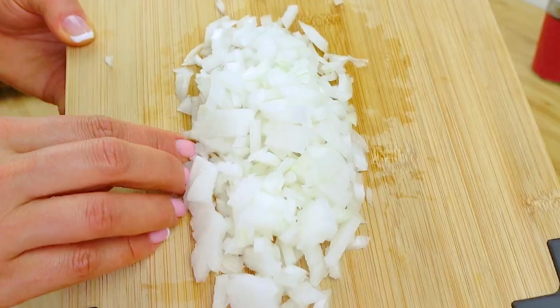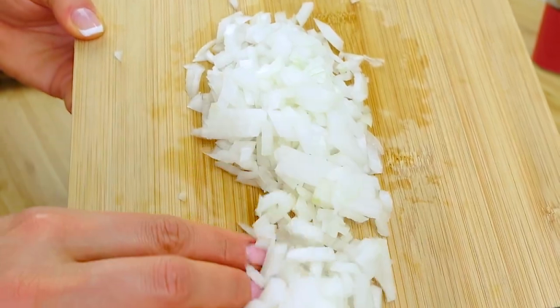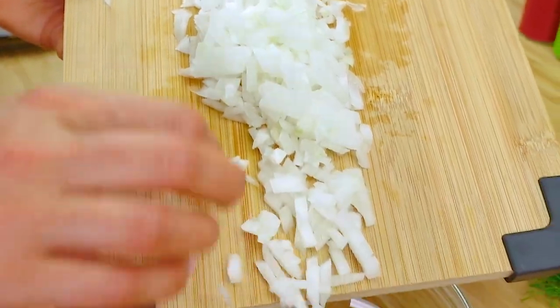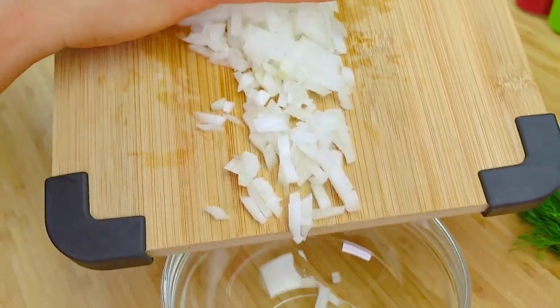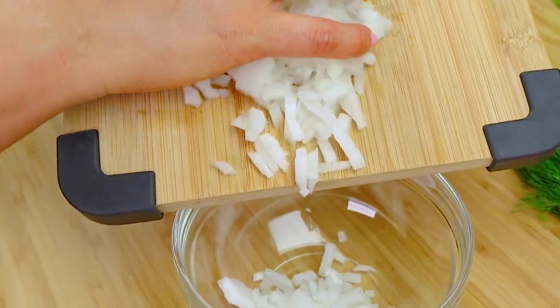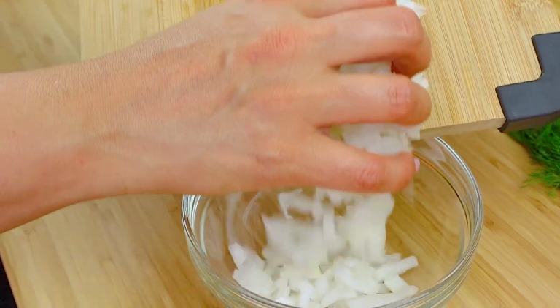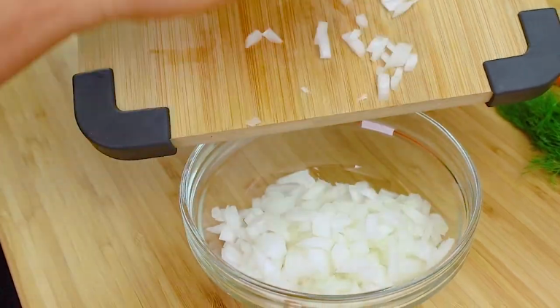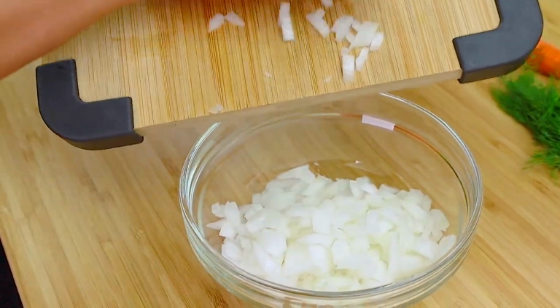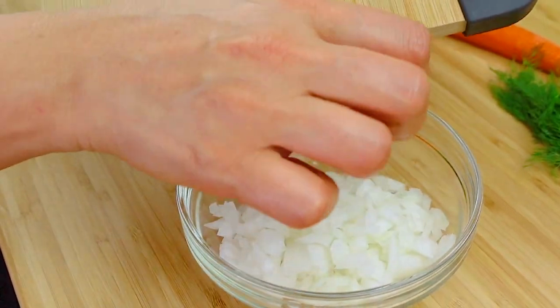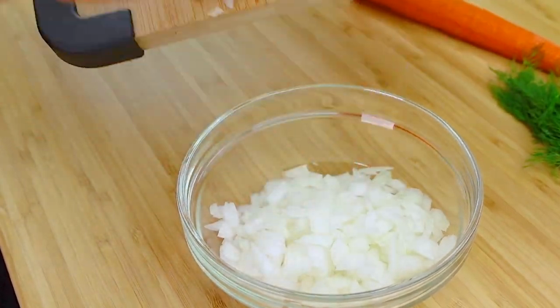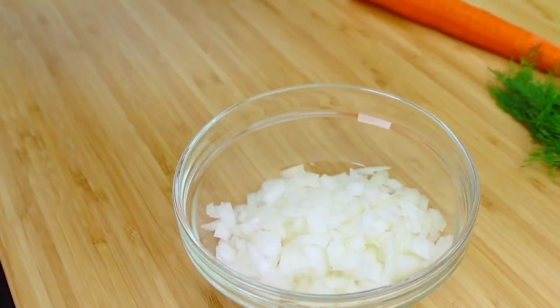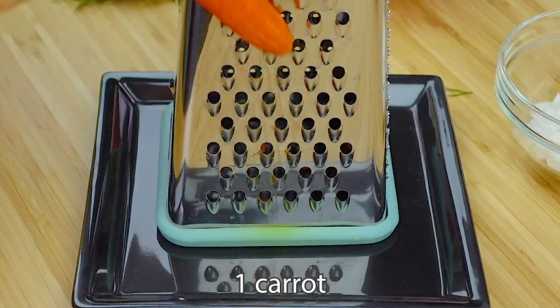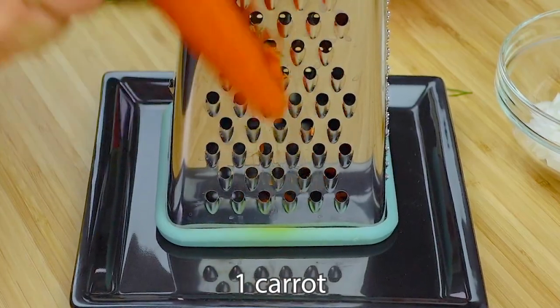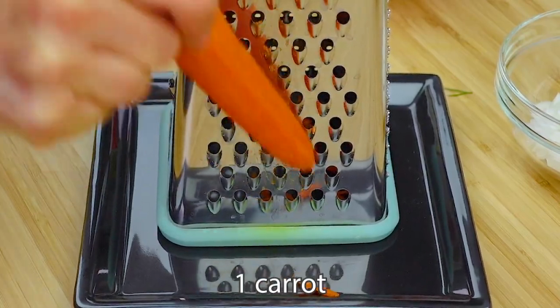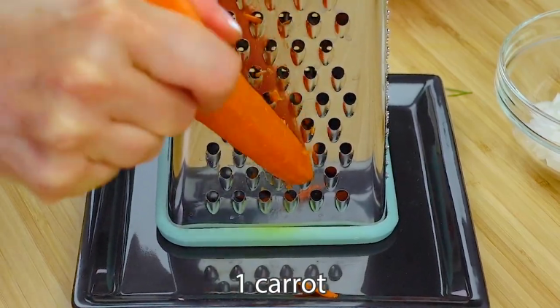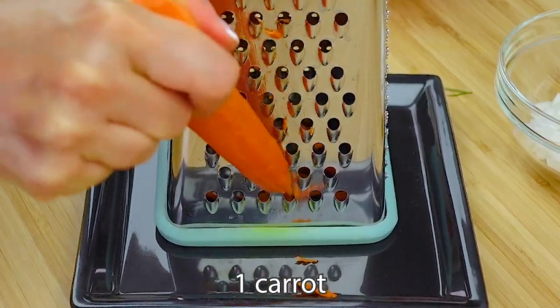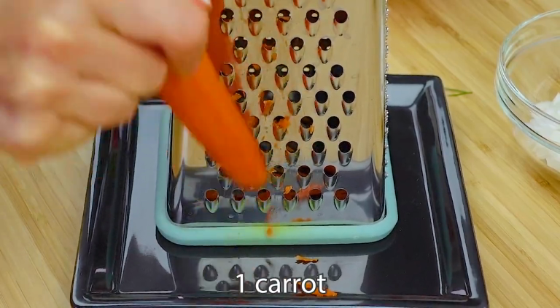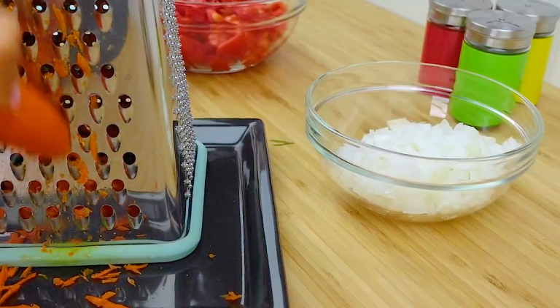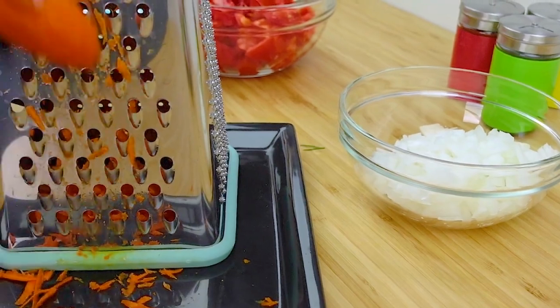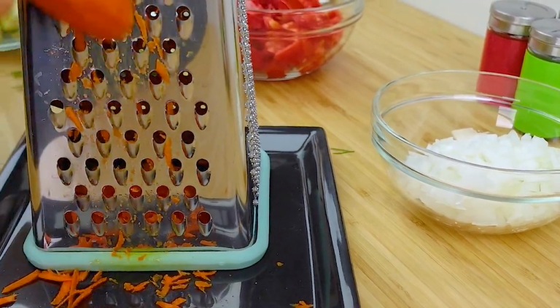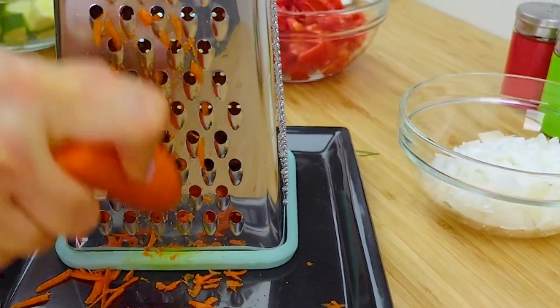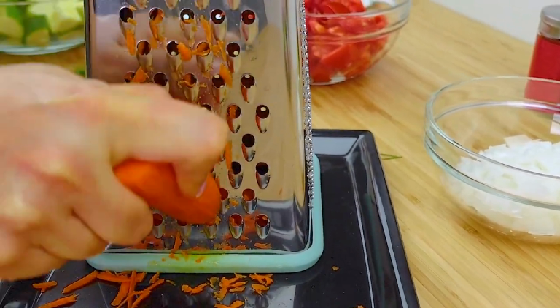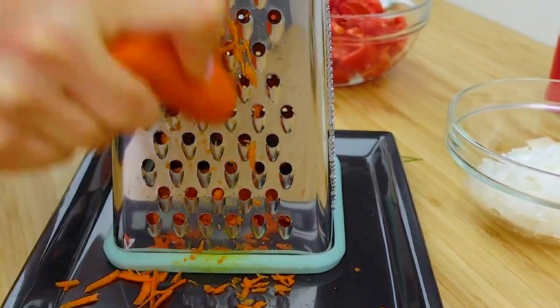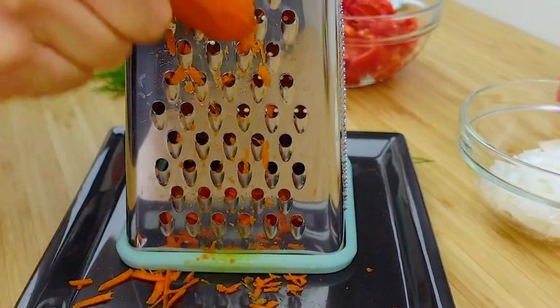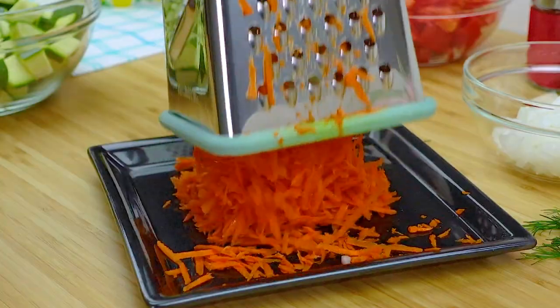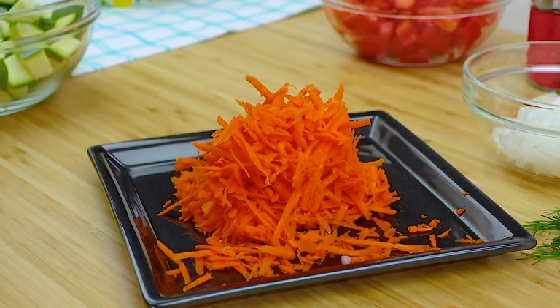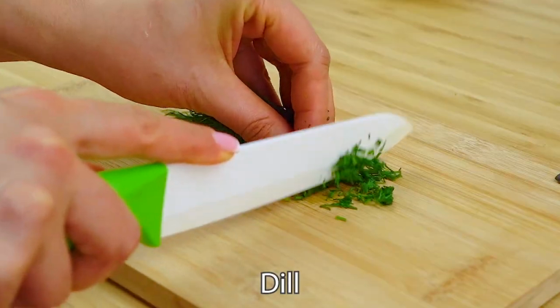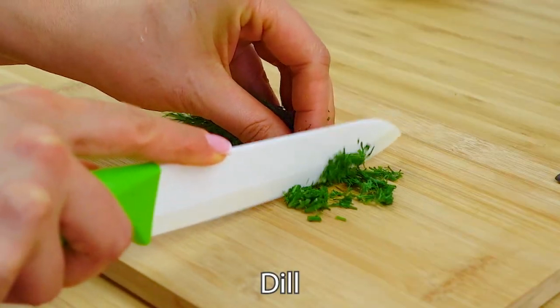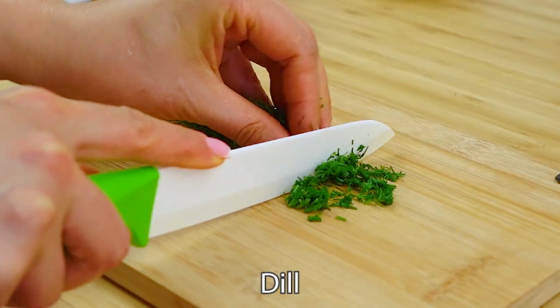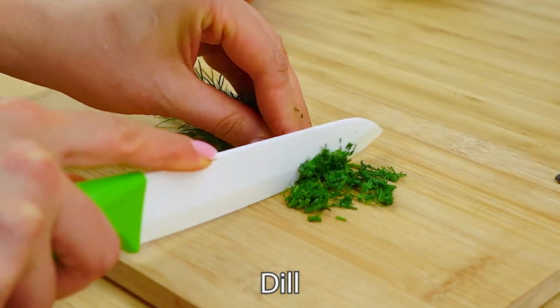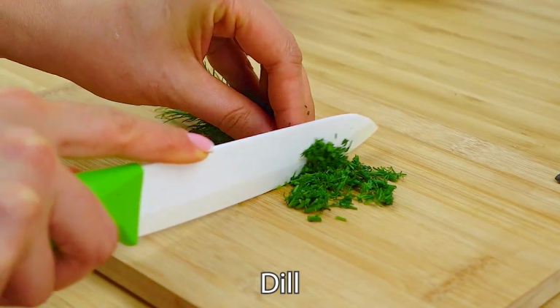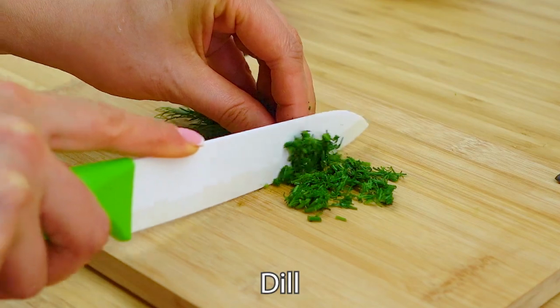Transfer all ingredients to a separate bowl. Next, take 1 carrot and rub it on a coarse grater. Take some green dill and finely chop it.